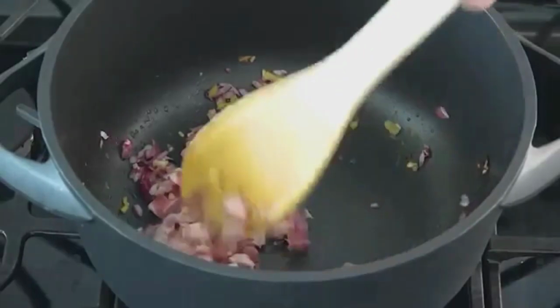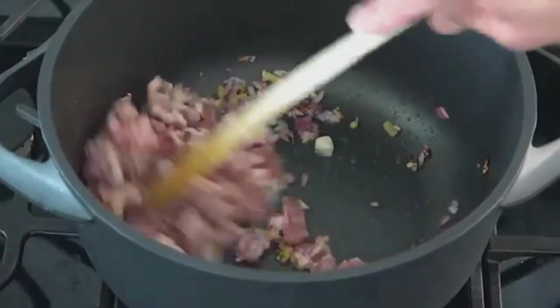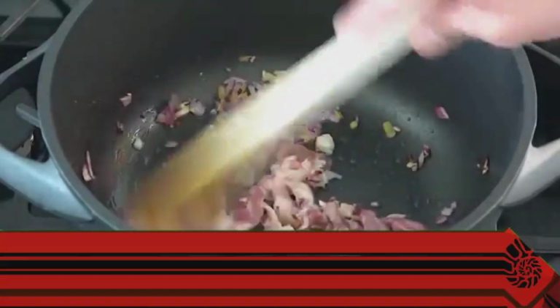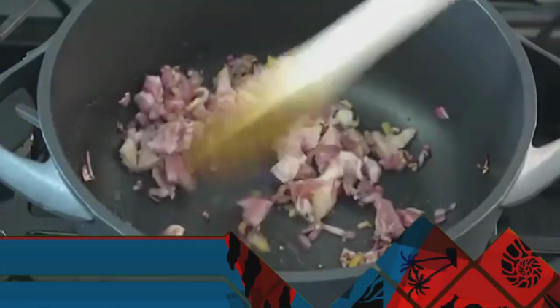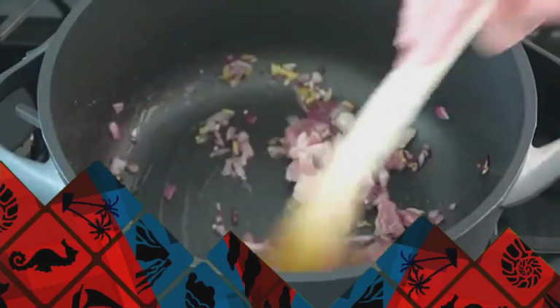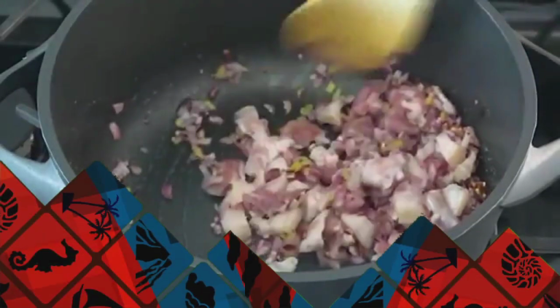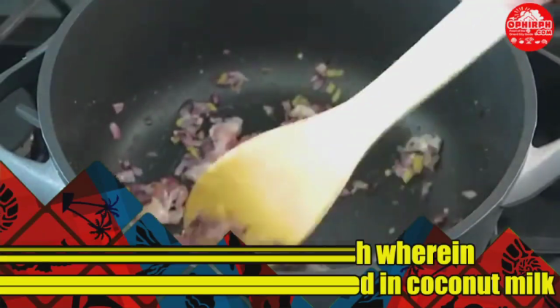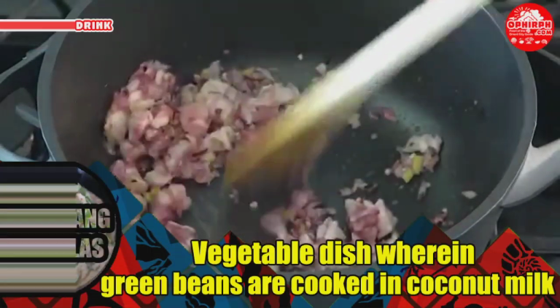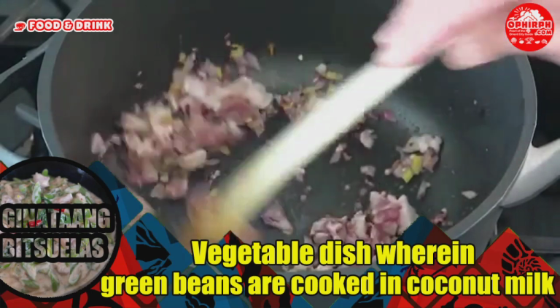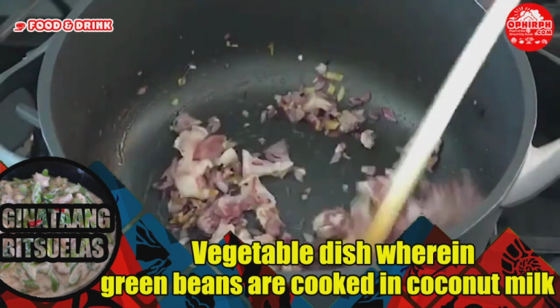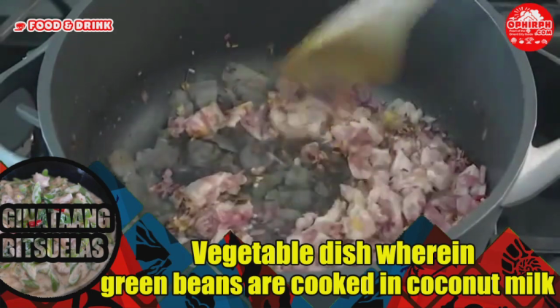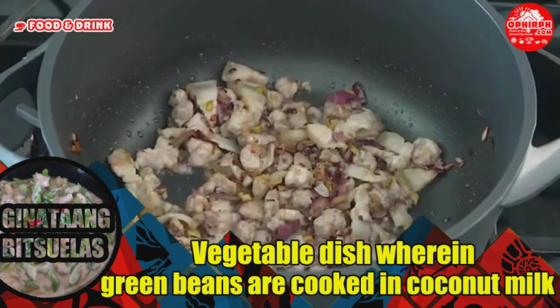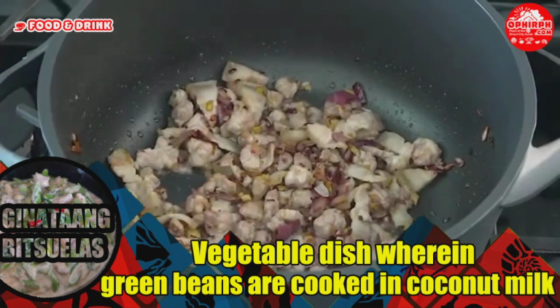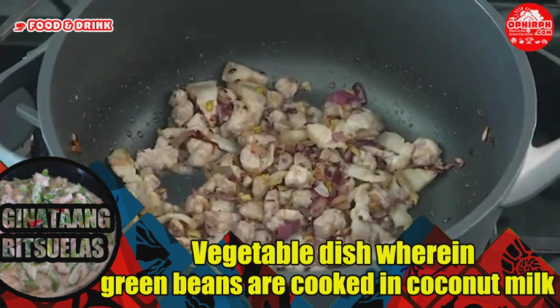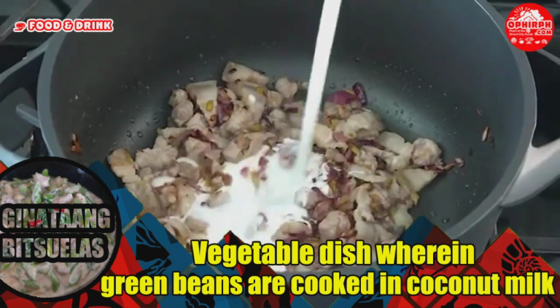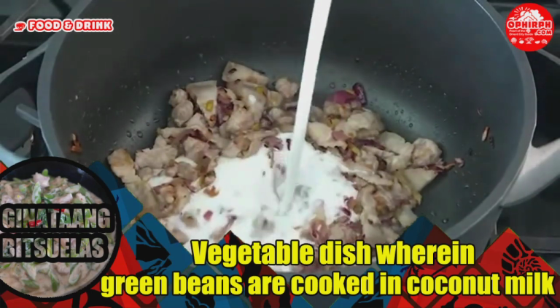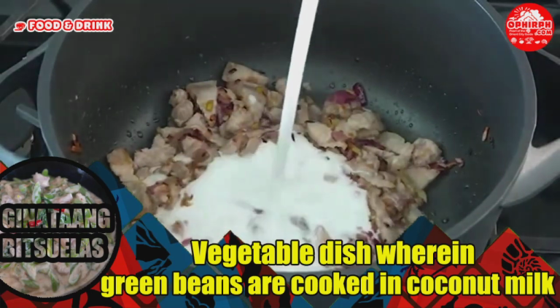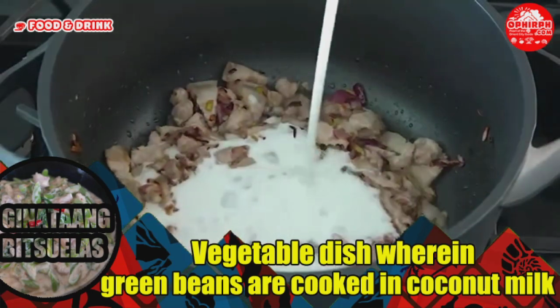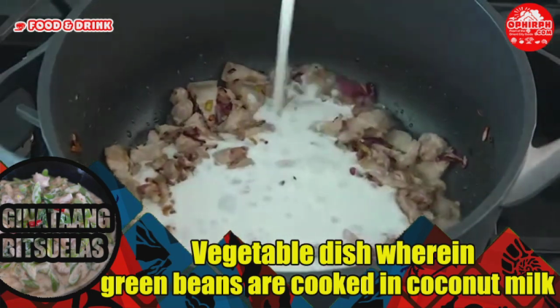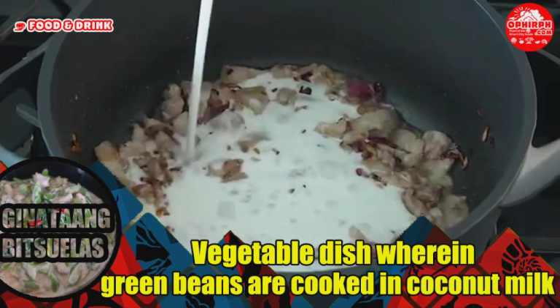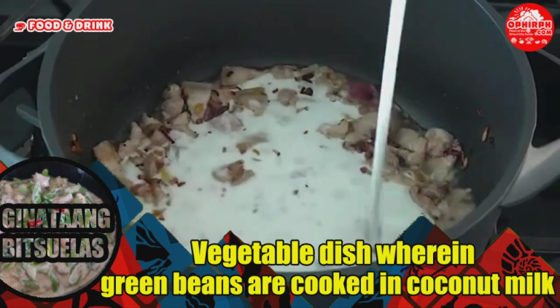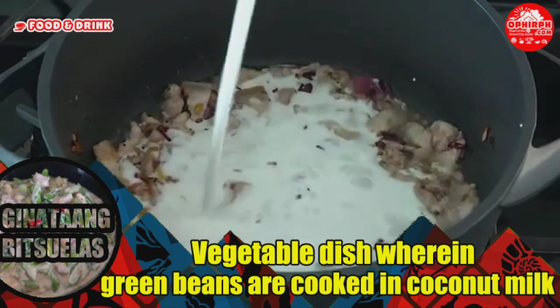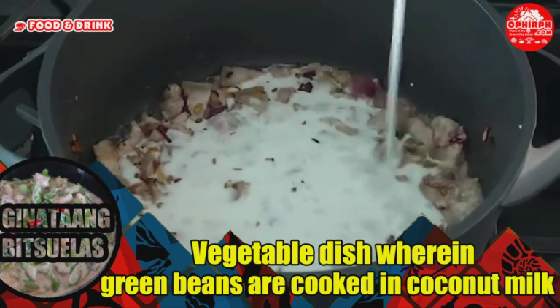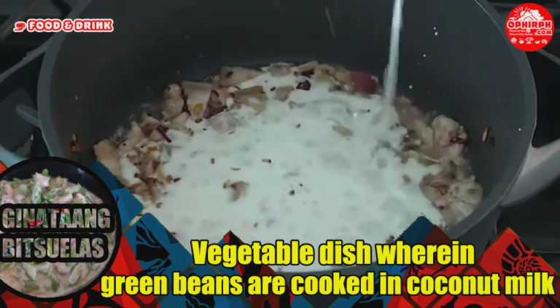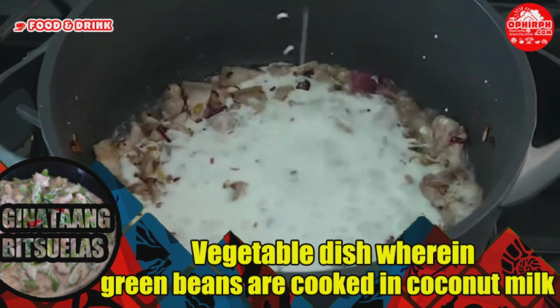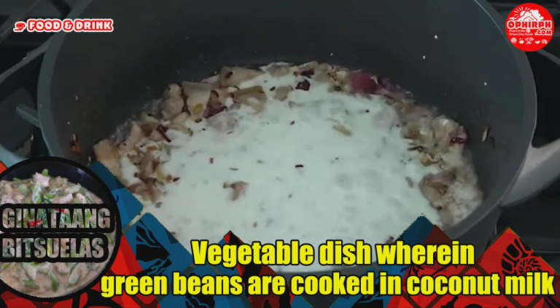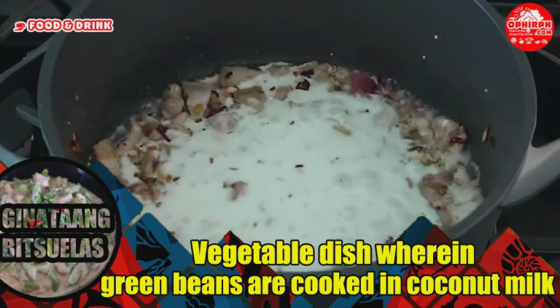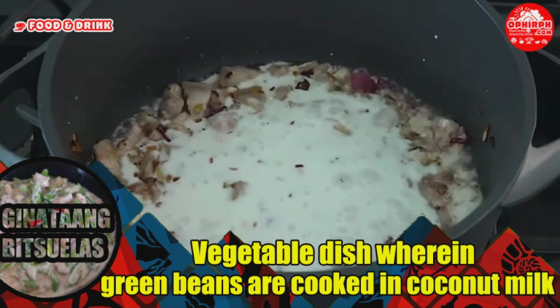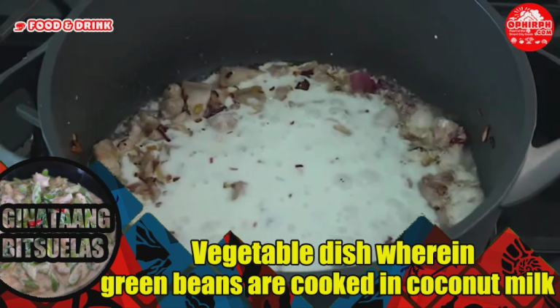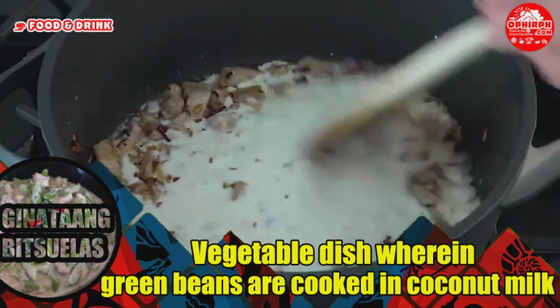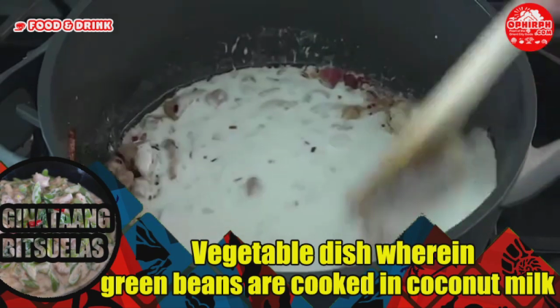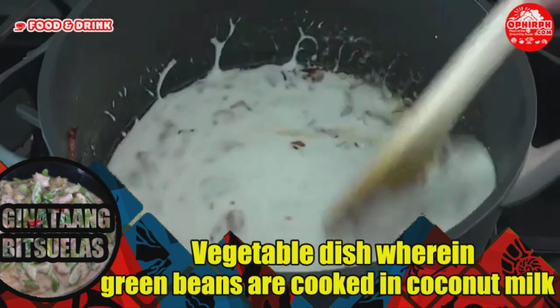Using thin slices of pork in this recipe — slicing the pork as thin as possible is the way to go. It cooks the pork quicker and gets it tender in no time. Add the pork slices and continue to cook until the color turns light brown.